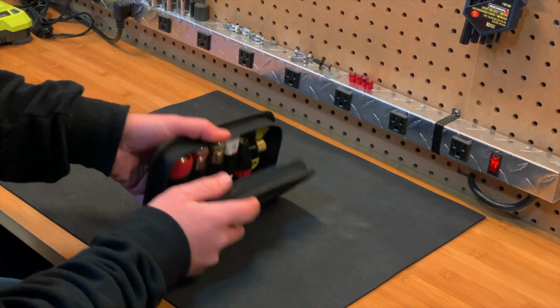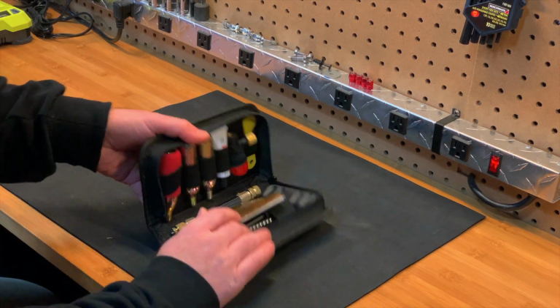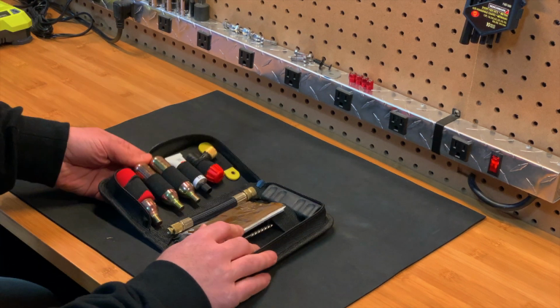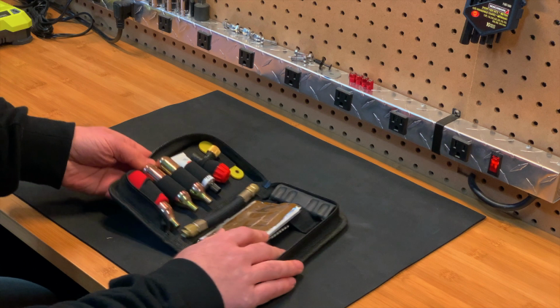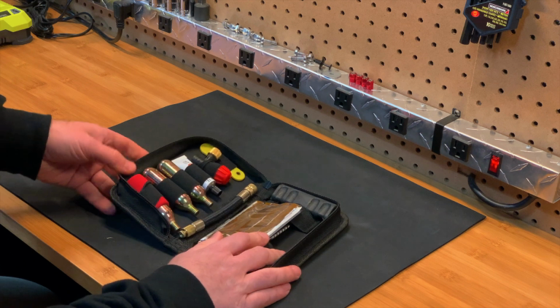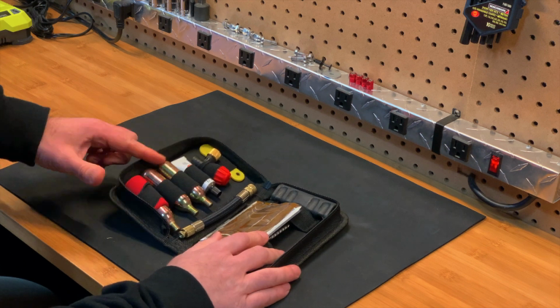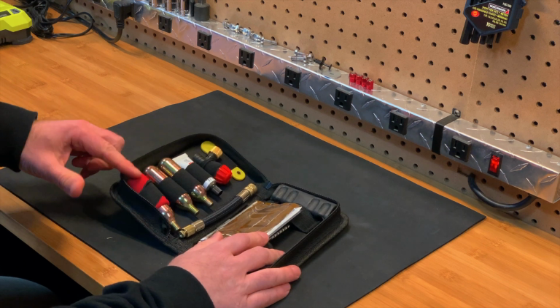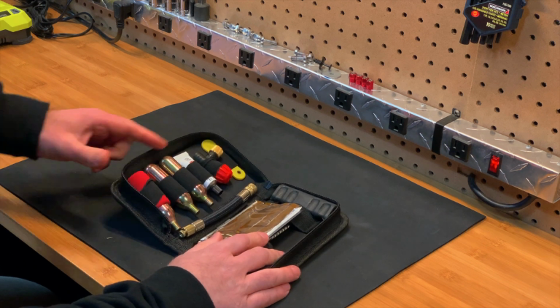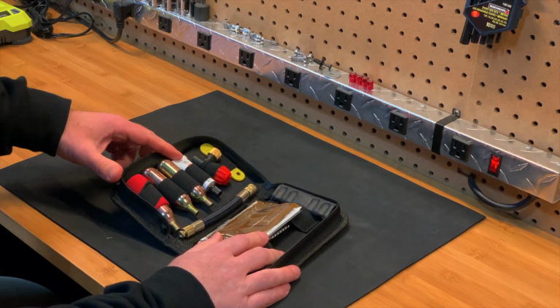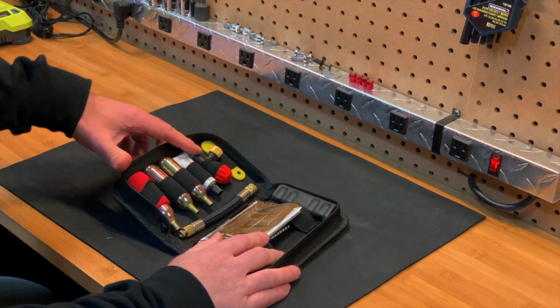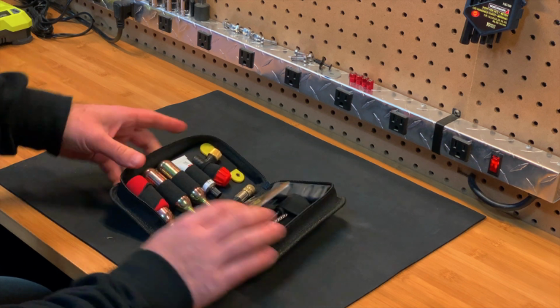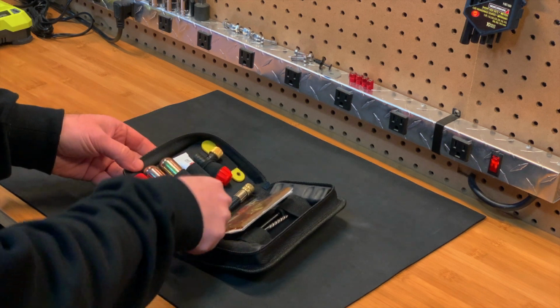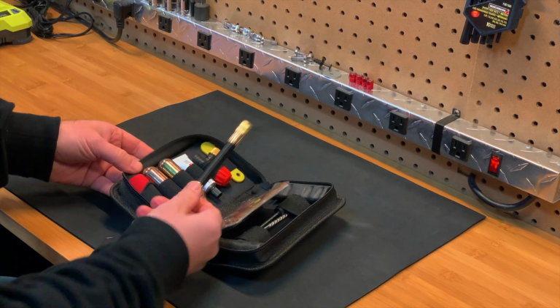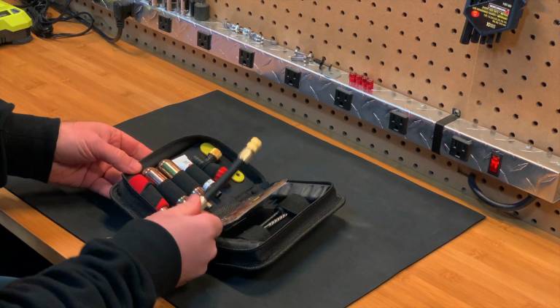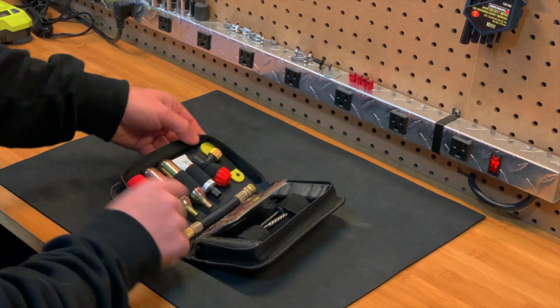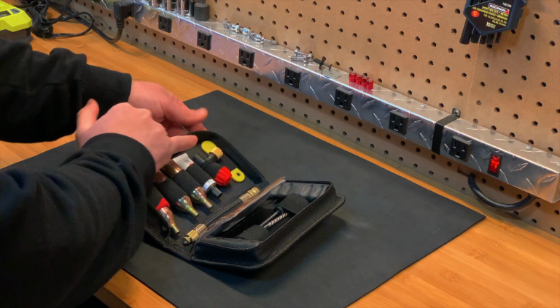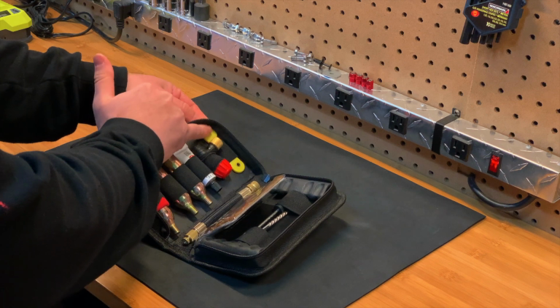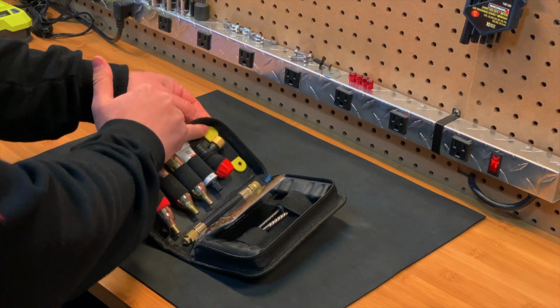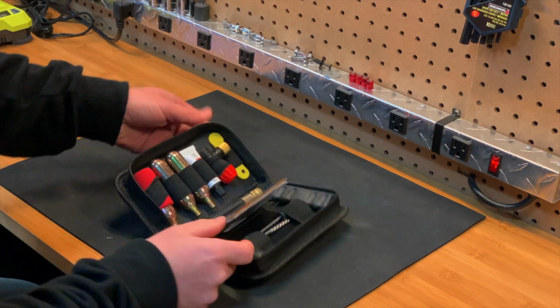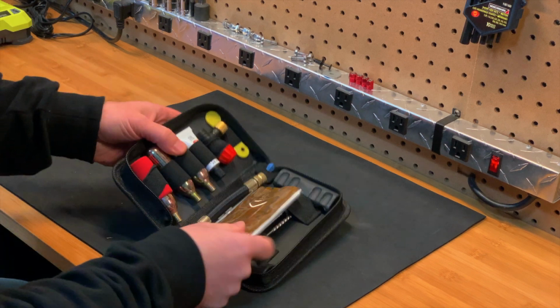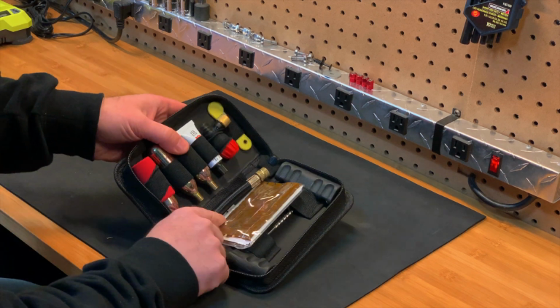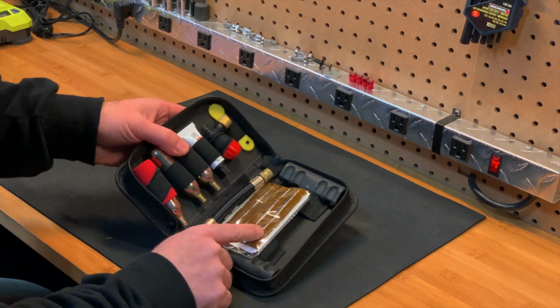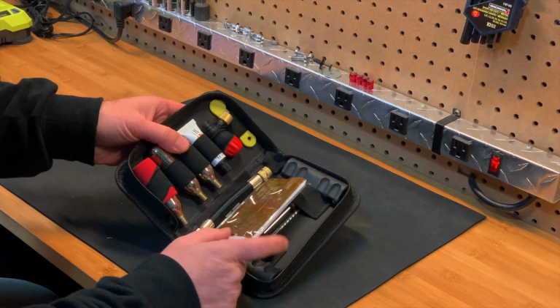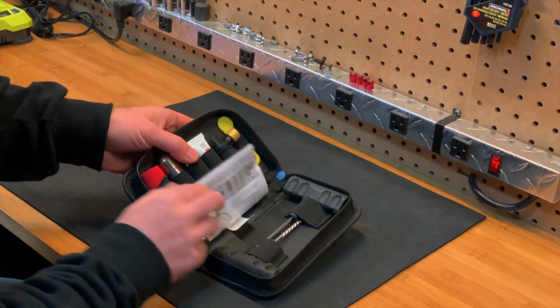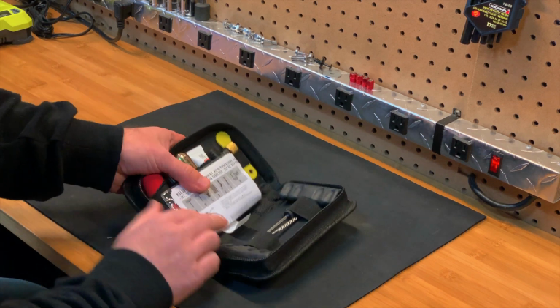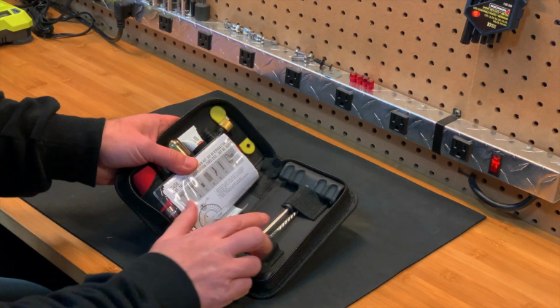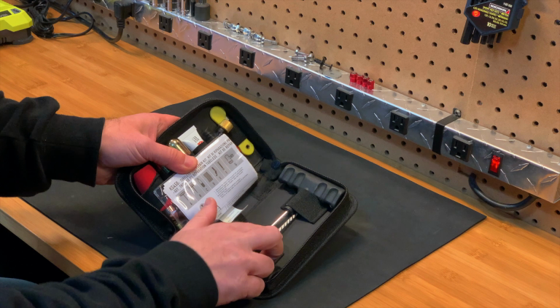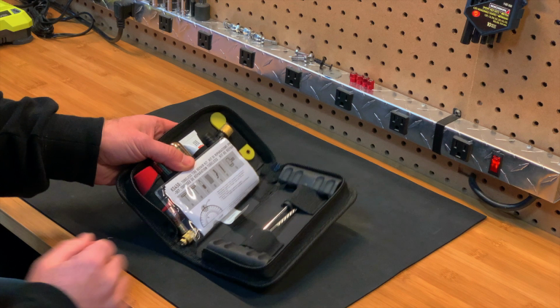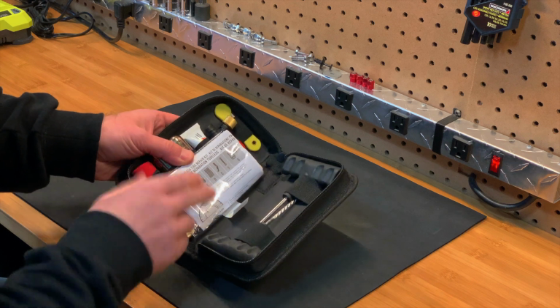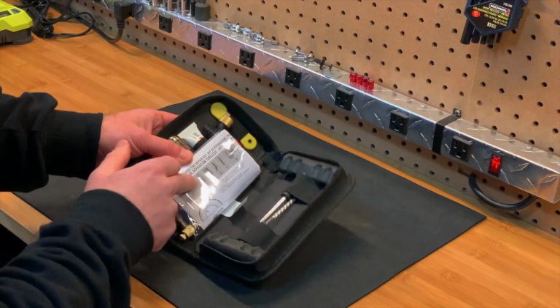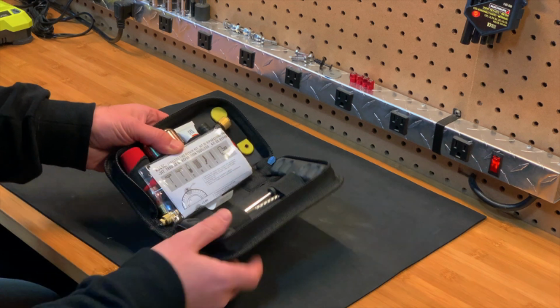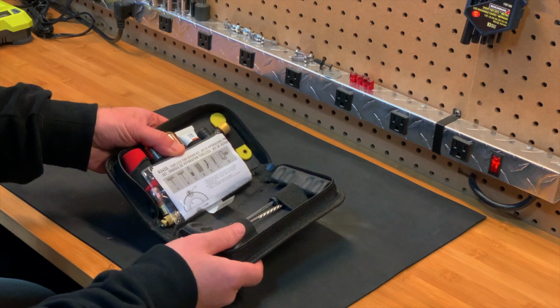And inside it's all nicely packed: cartridges, glue, valve and short hose, utility knife, repair strips, the two insert tools, and instructions. That's all you need.